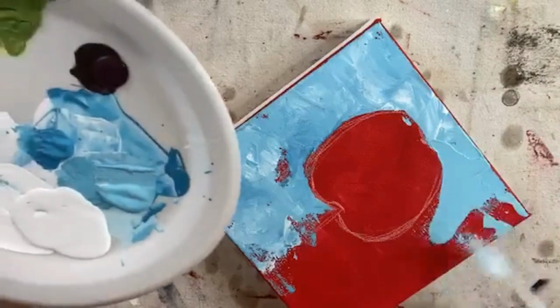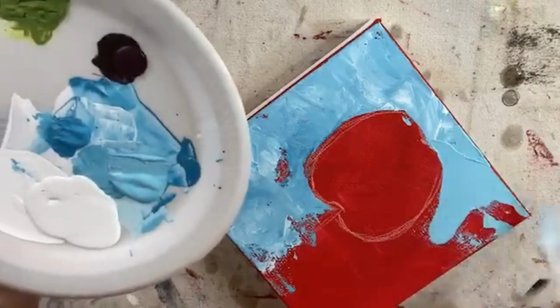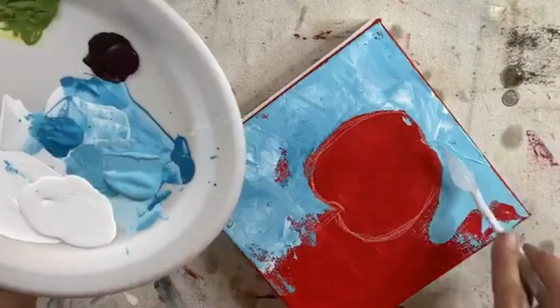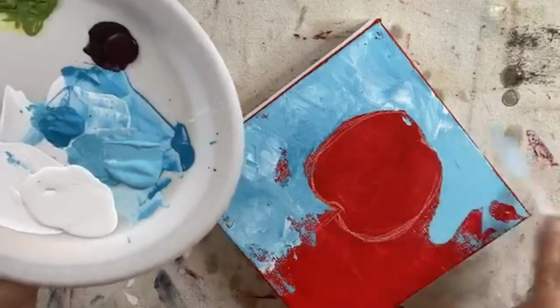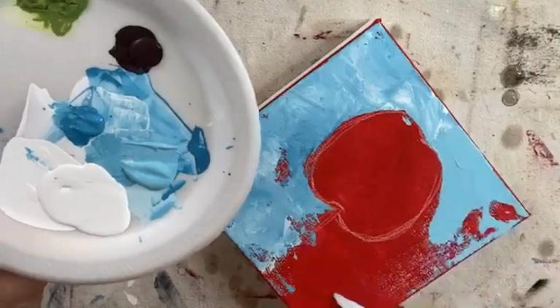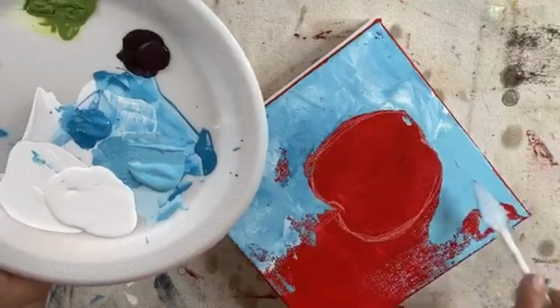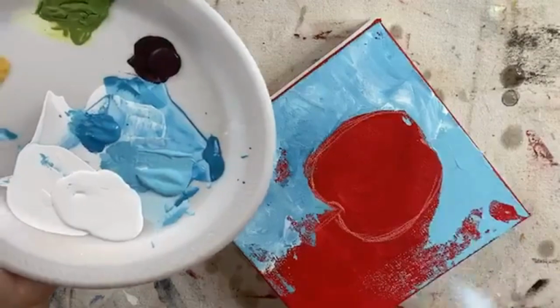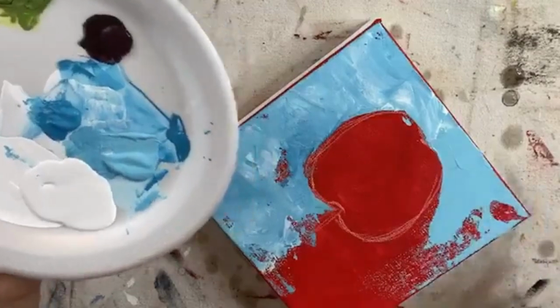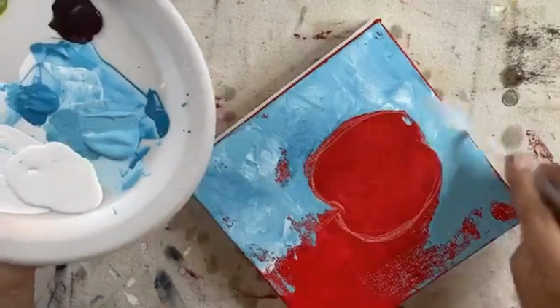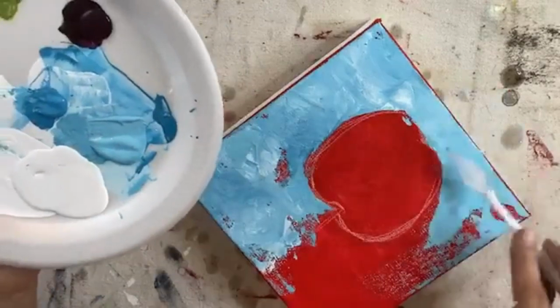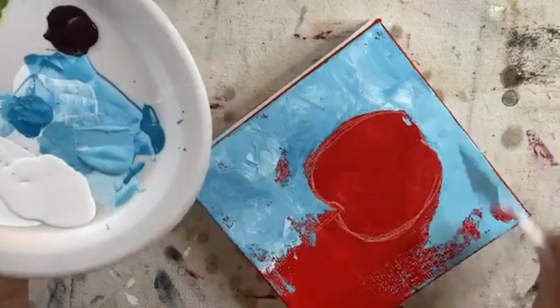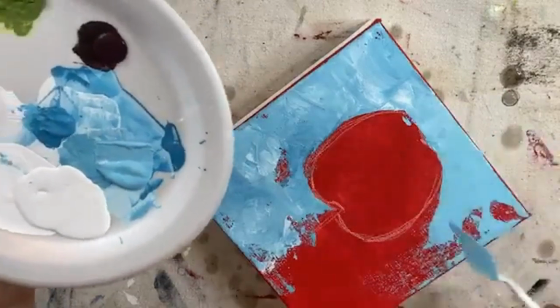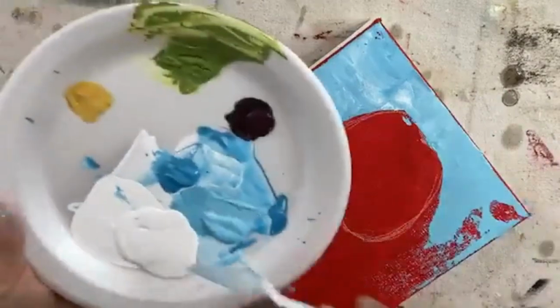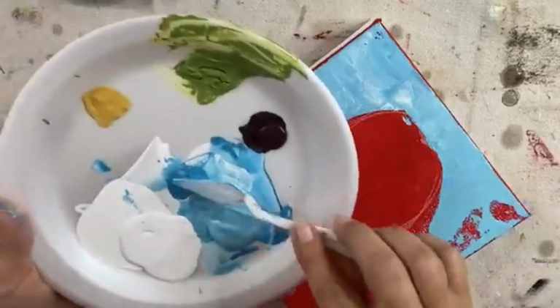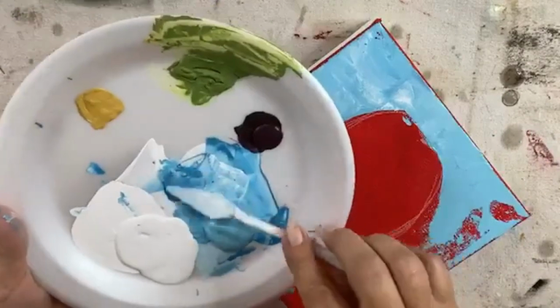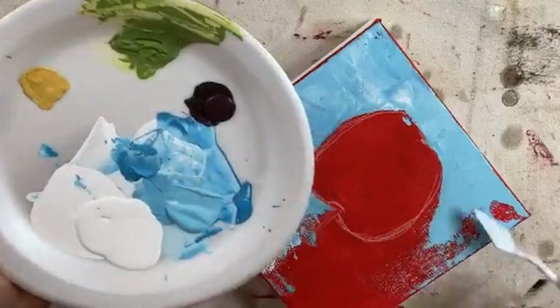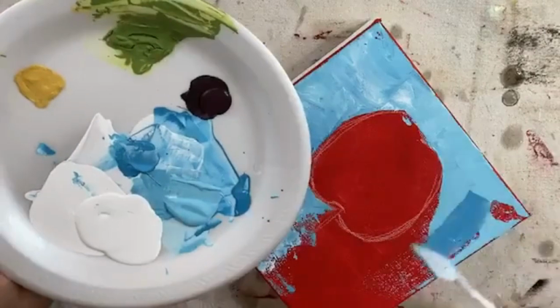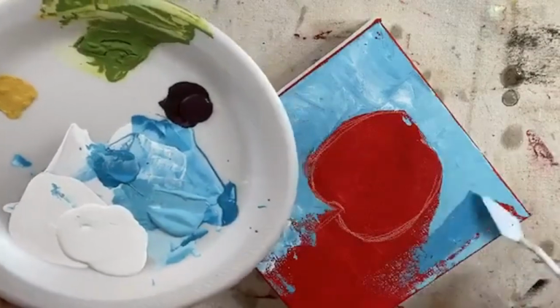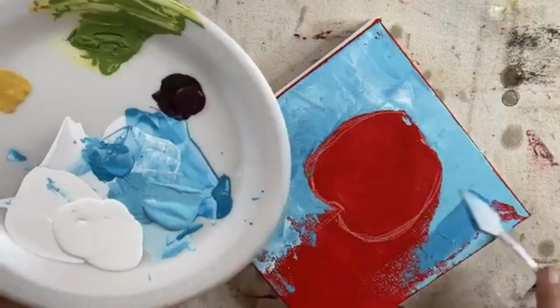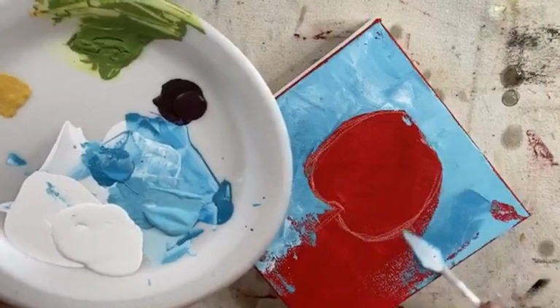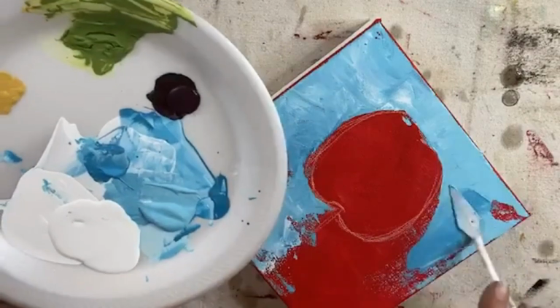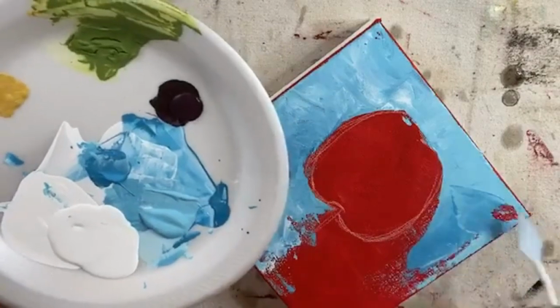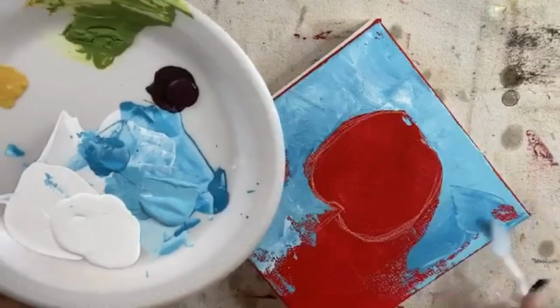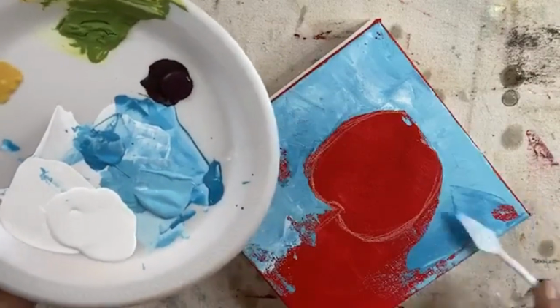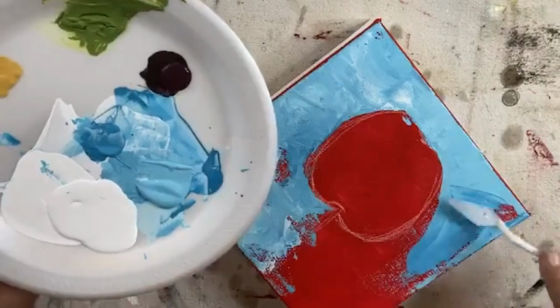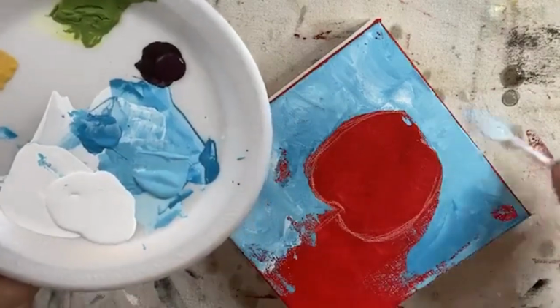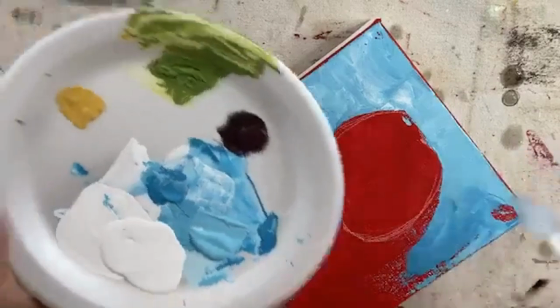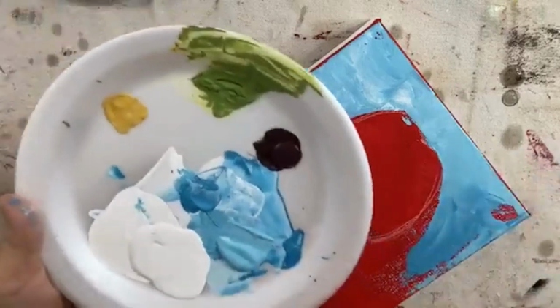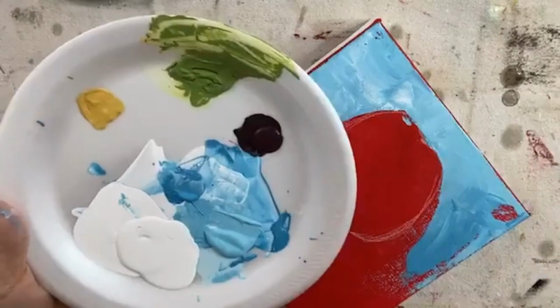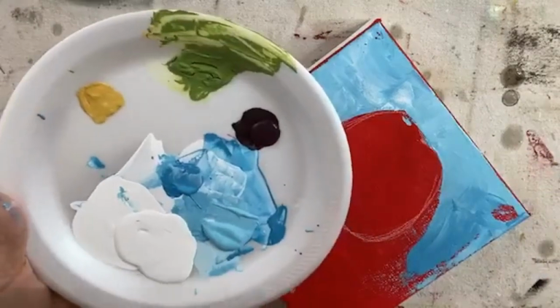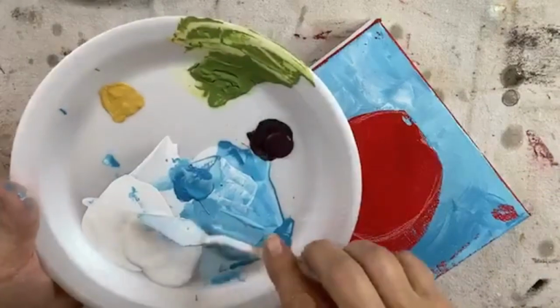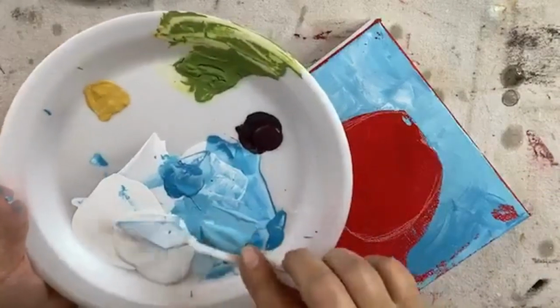Just make sure, if you're doing this, that you leave some of that red poking through. I got a little too excited right there and covered up a little too much, but that's okay.